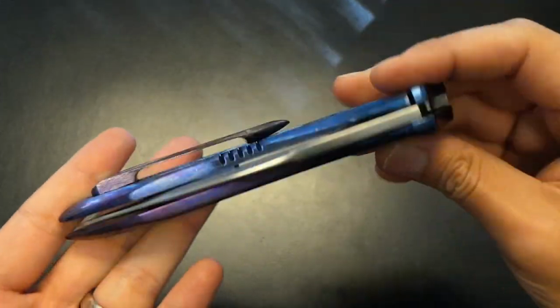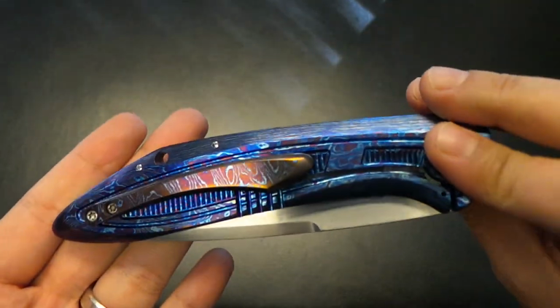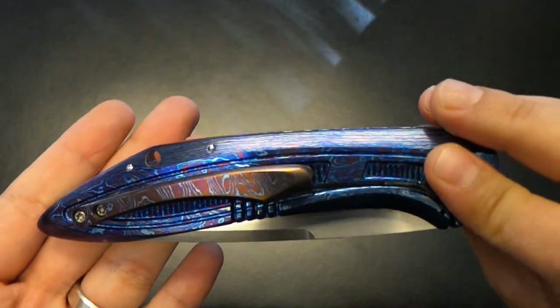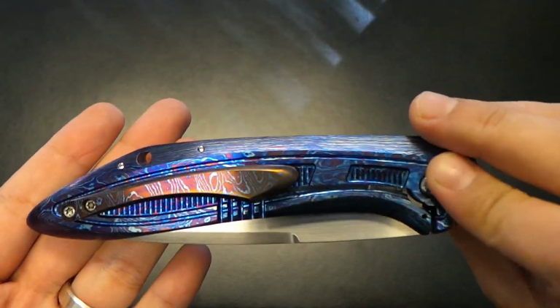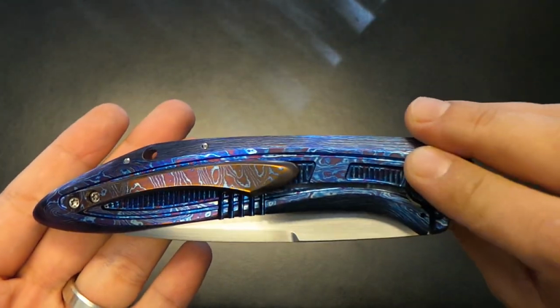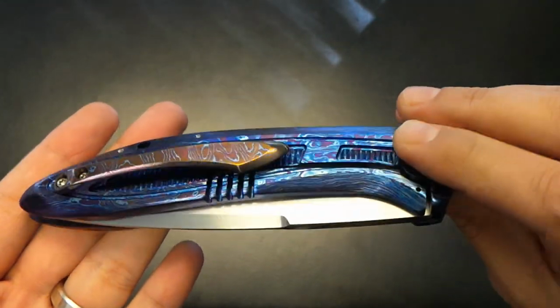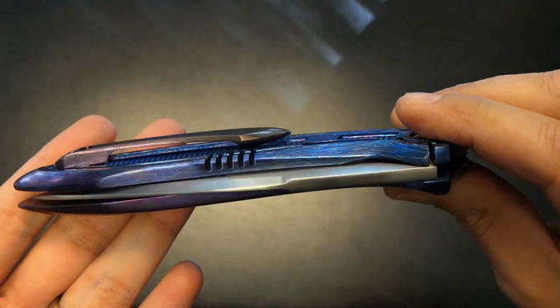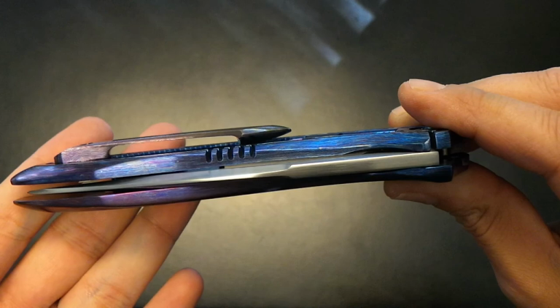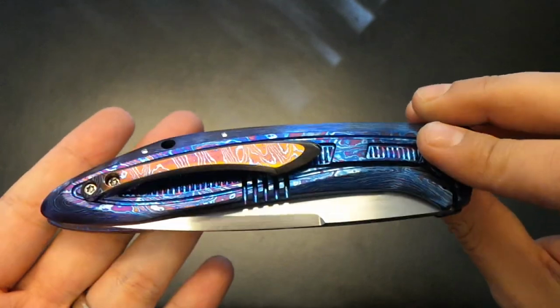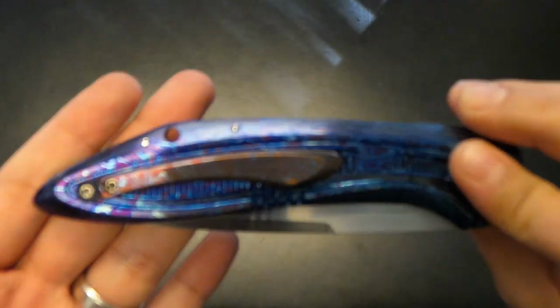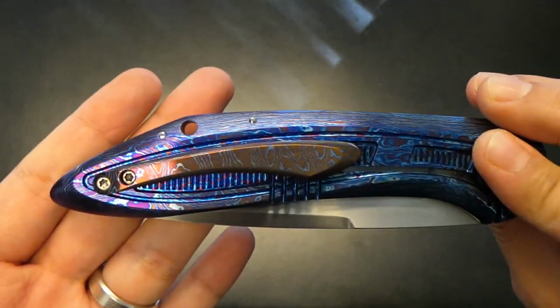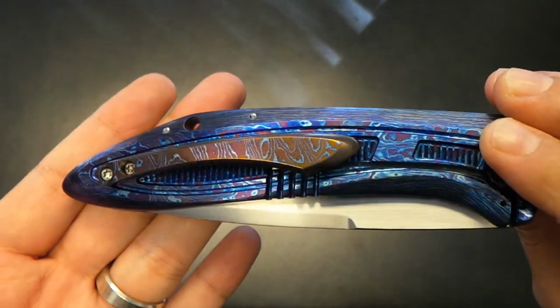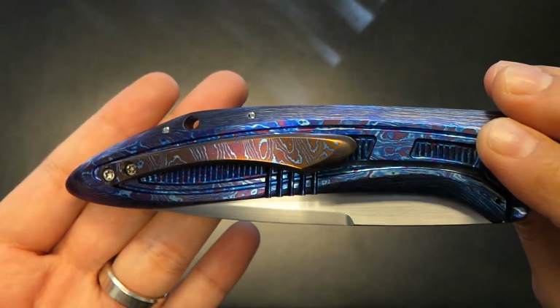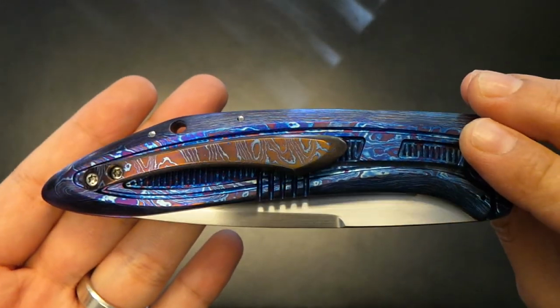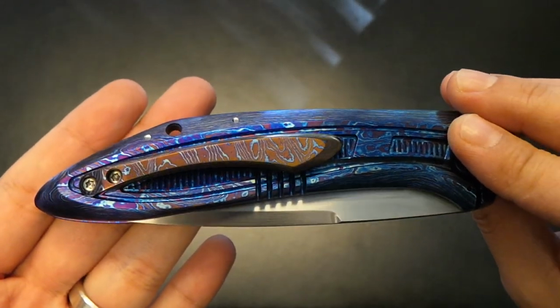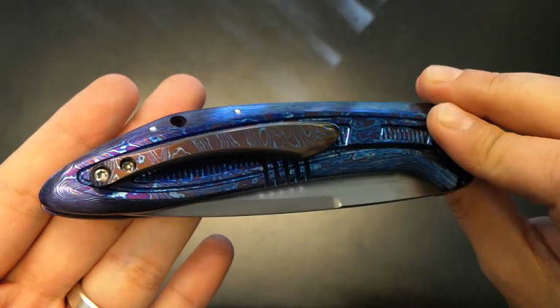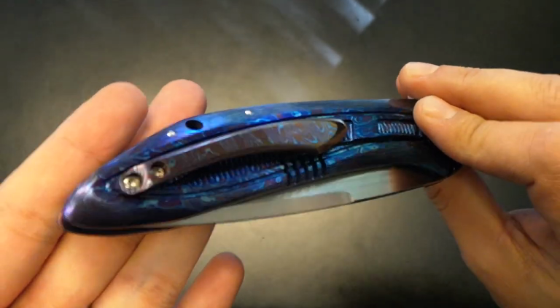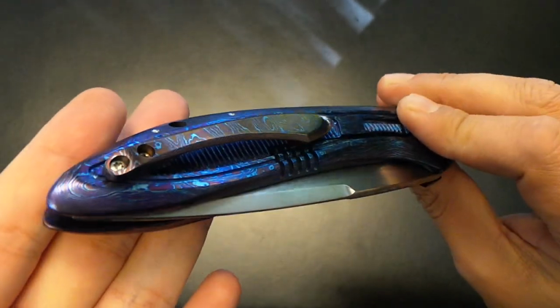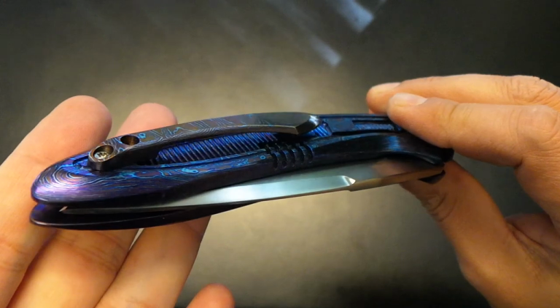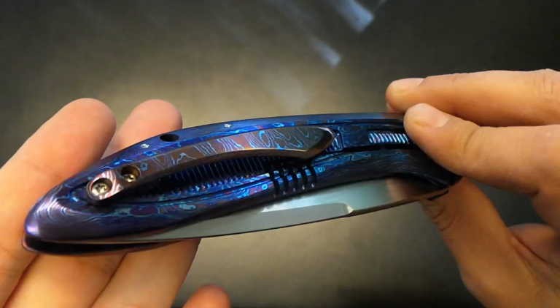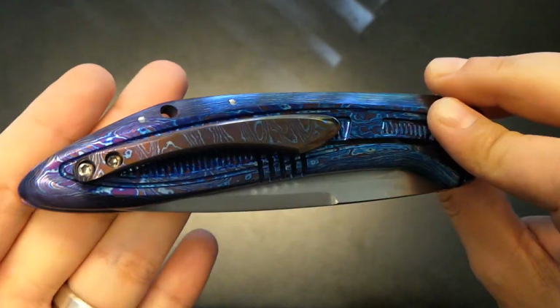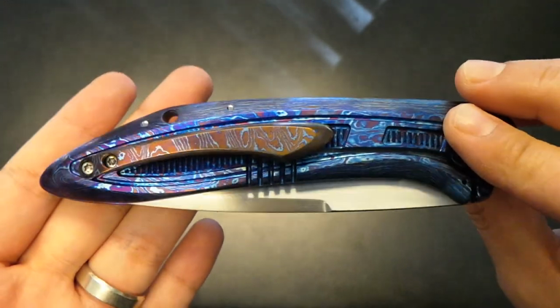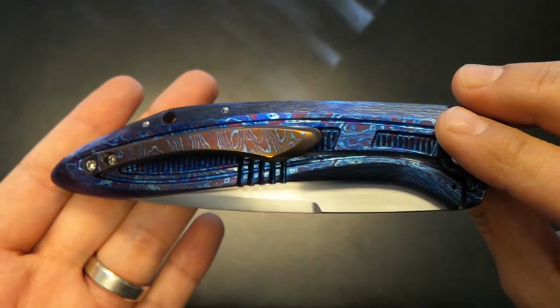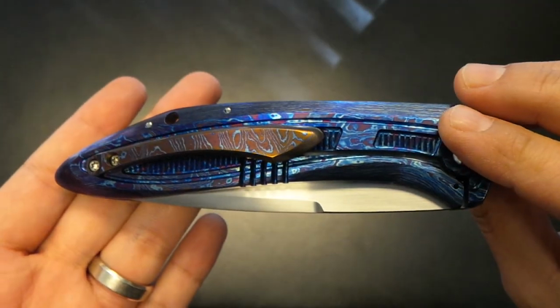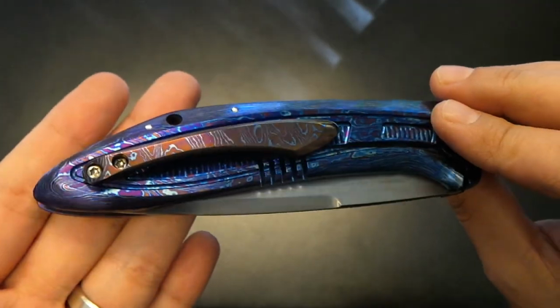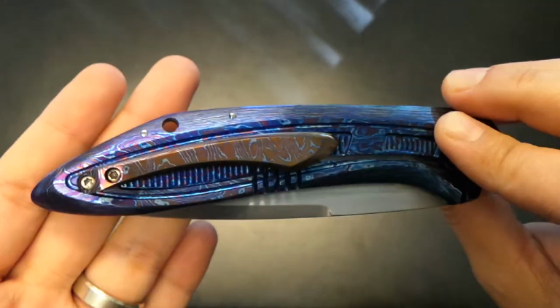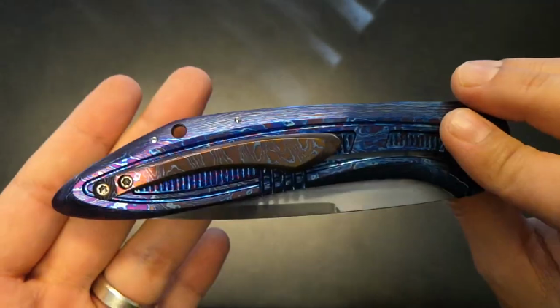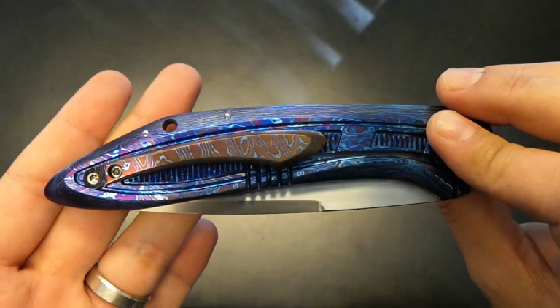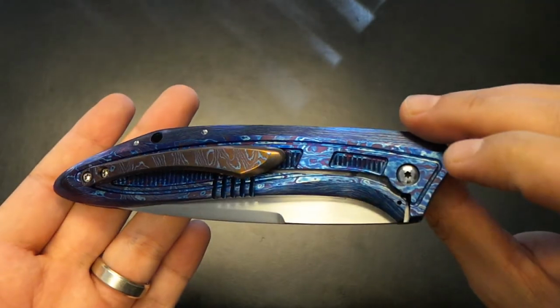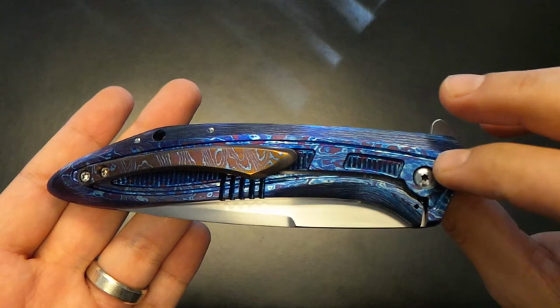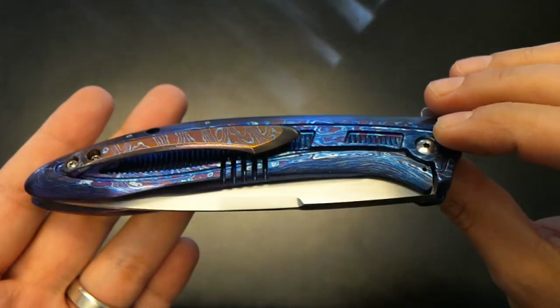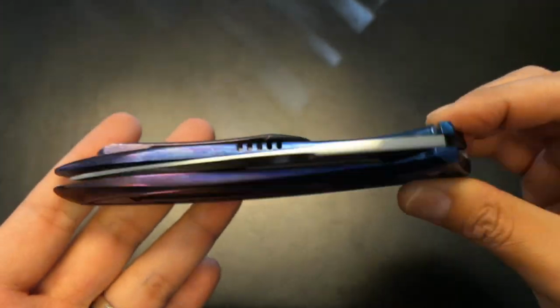And on the other side, the lock bar side is solid Tymascus as well with a Mokutai clip, anodized in different colors to give it a contrast. And I think it looks freaking sick.